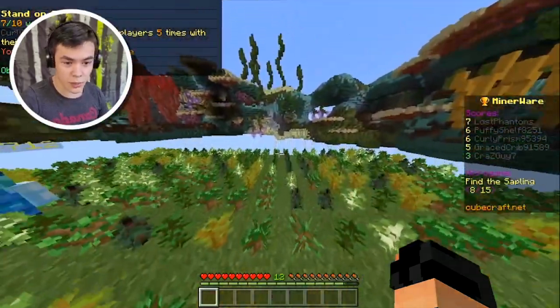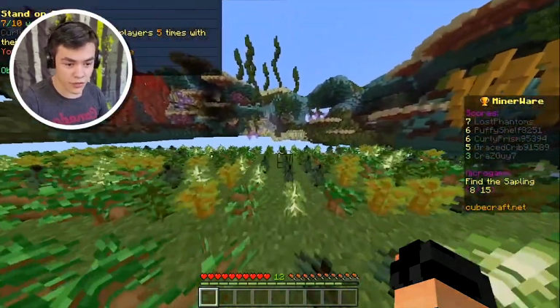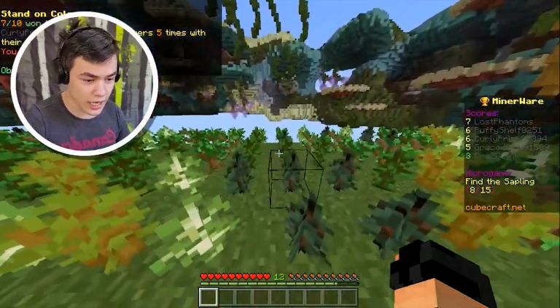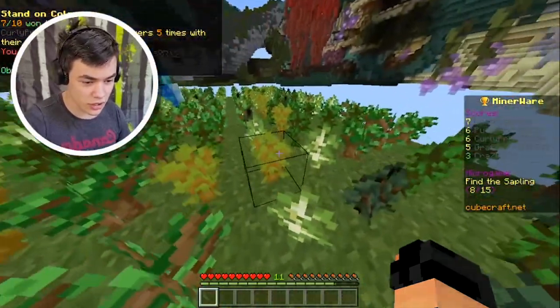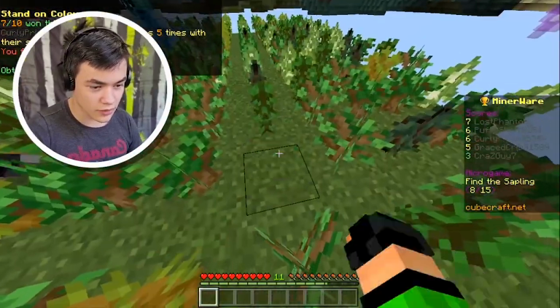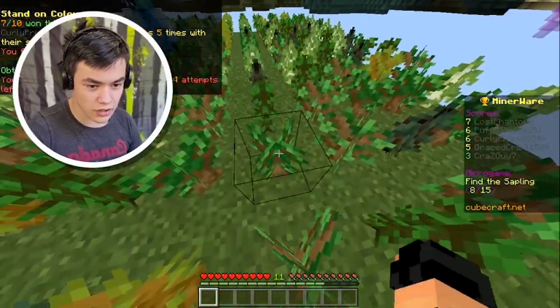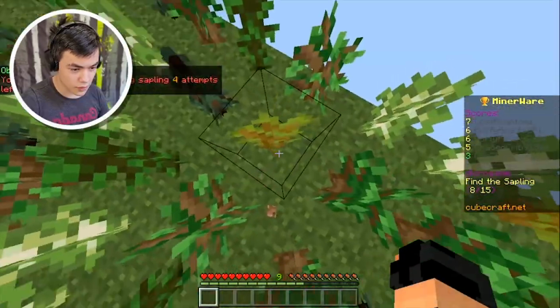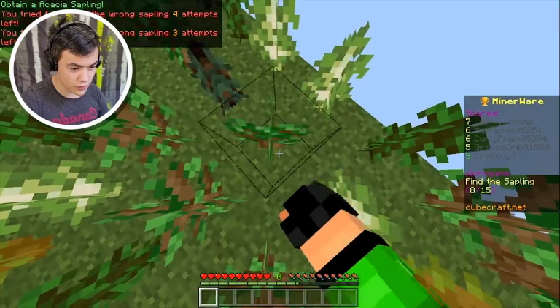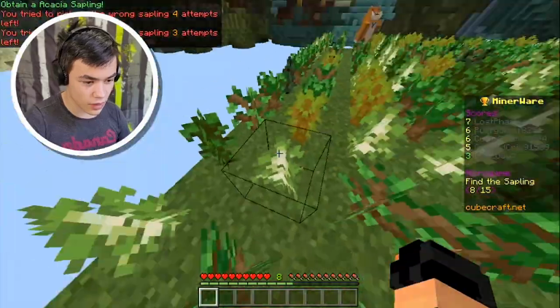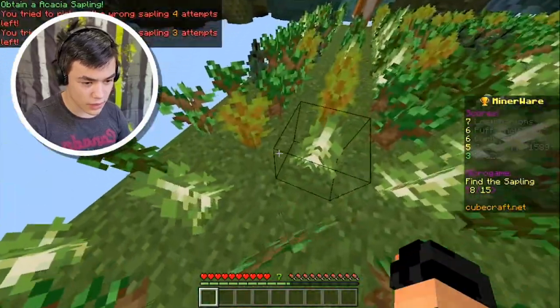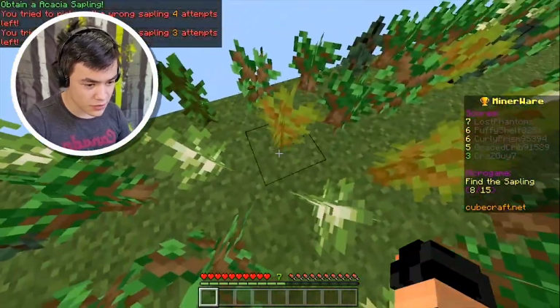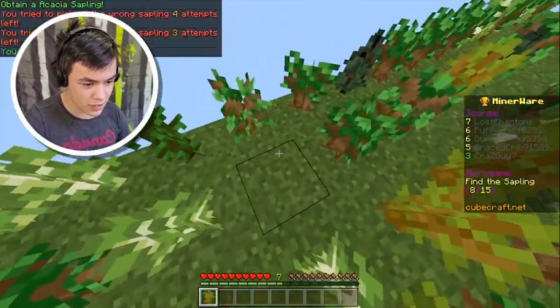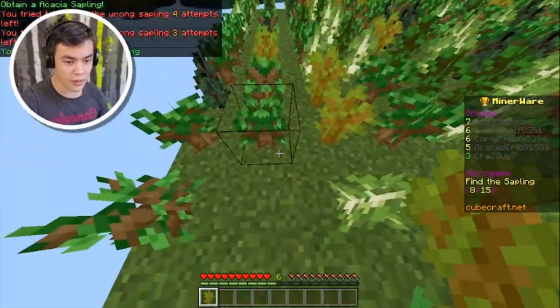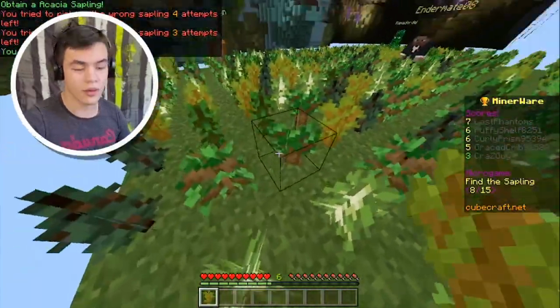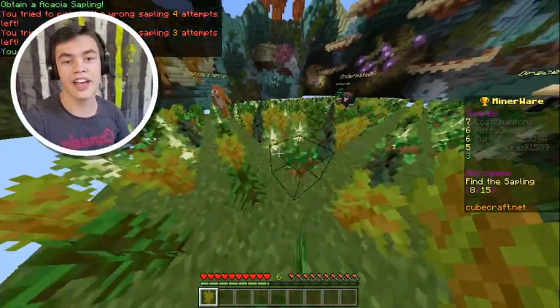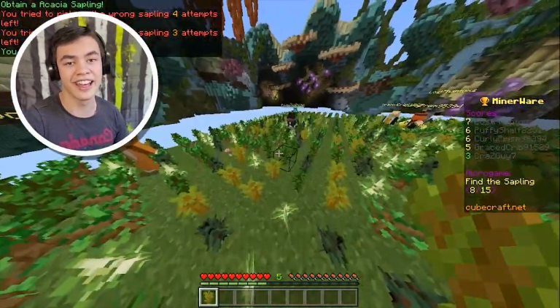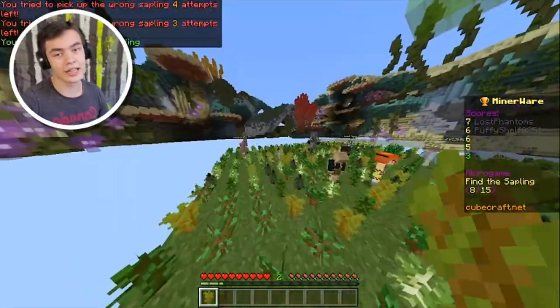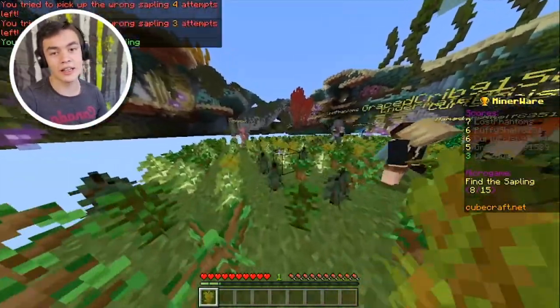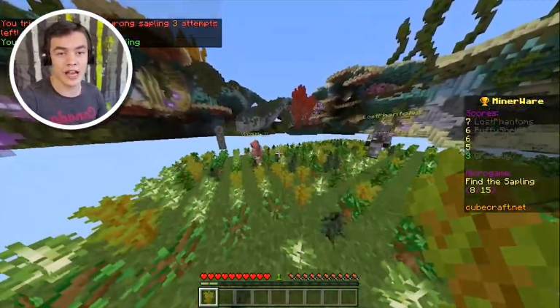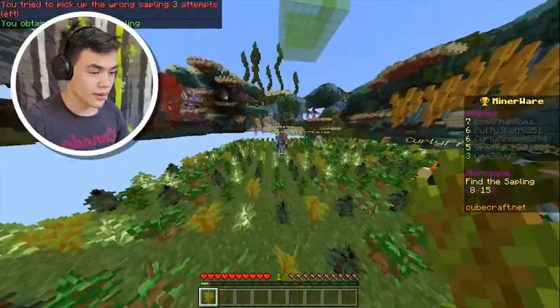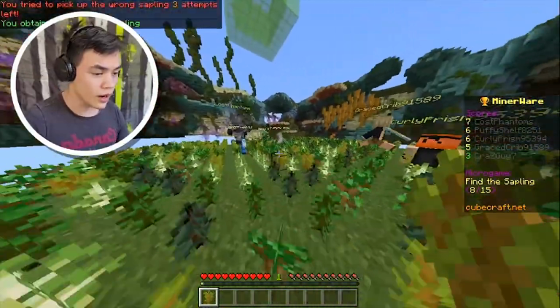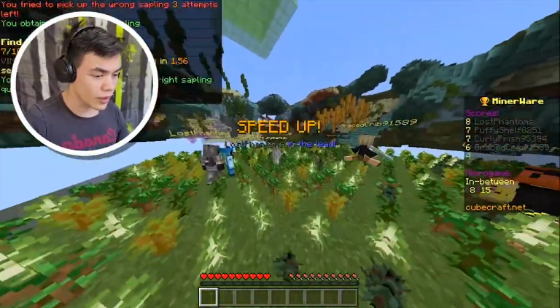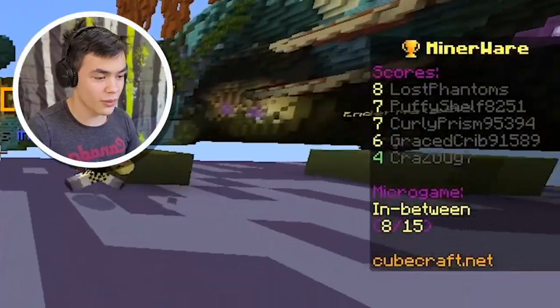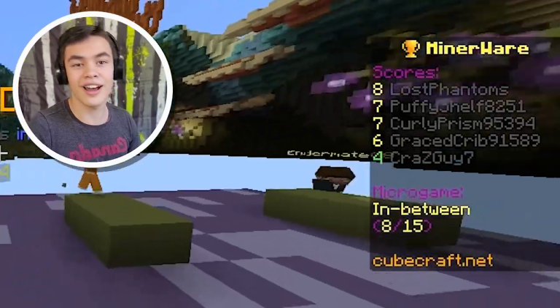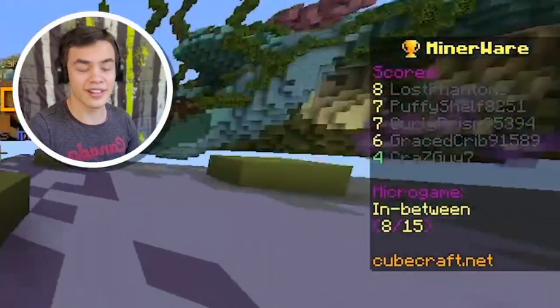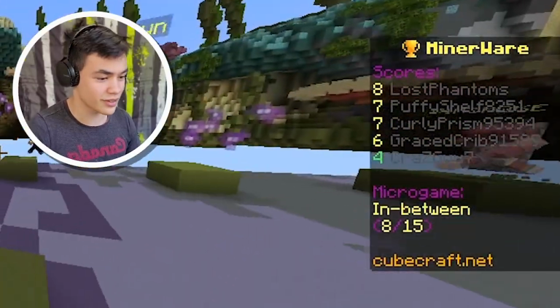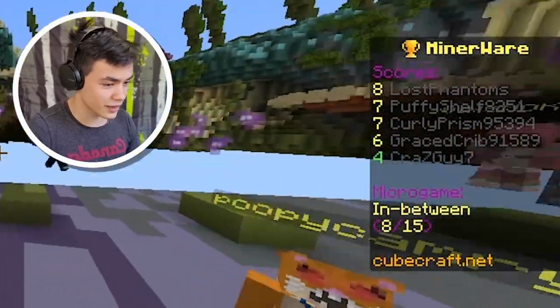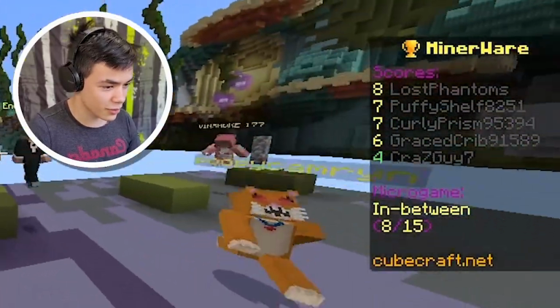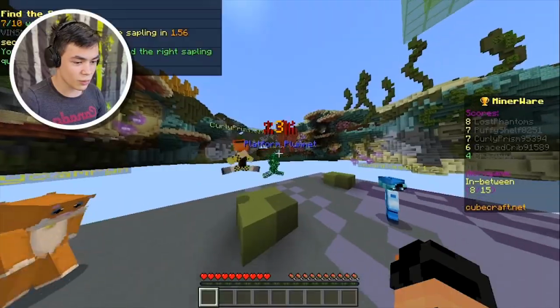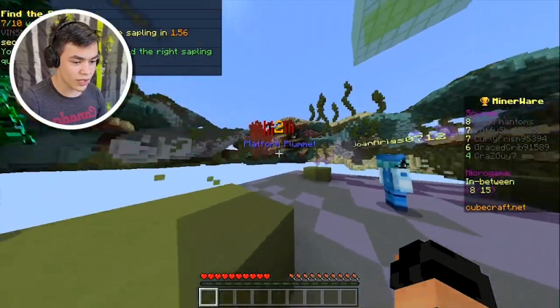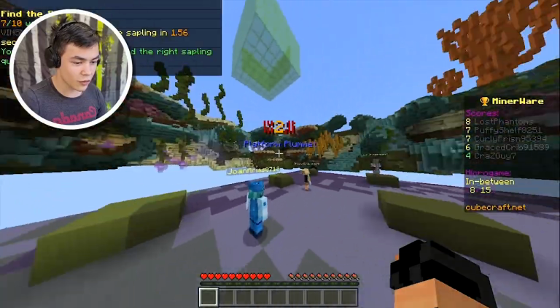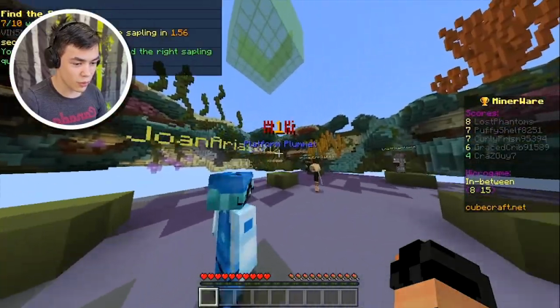What do we gotta find? Acacia — is this Acacia? It keeps changing. There we go. Luckily we got it though. We're not even close to being on the leaderboard — we've only got four points.